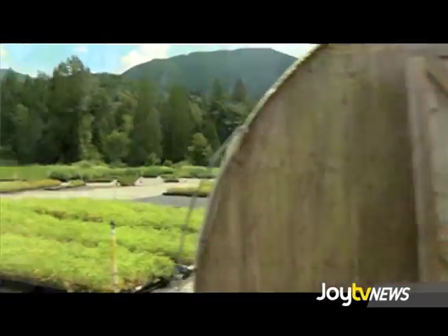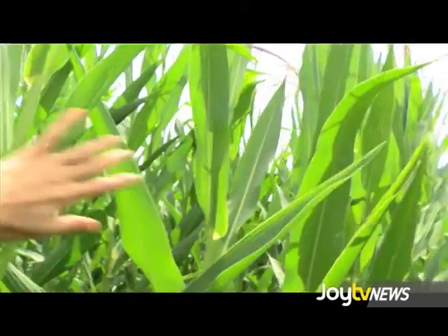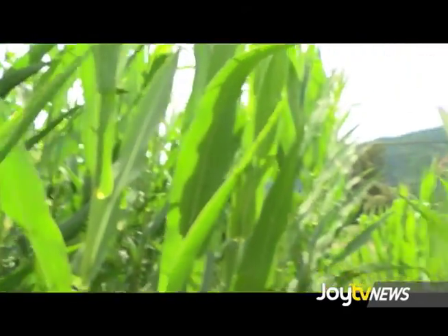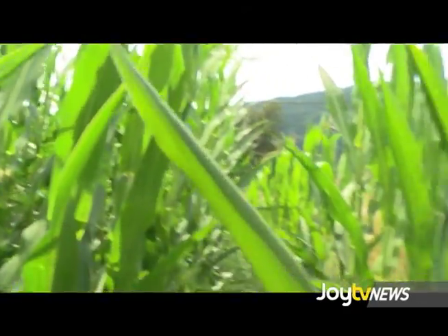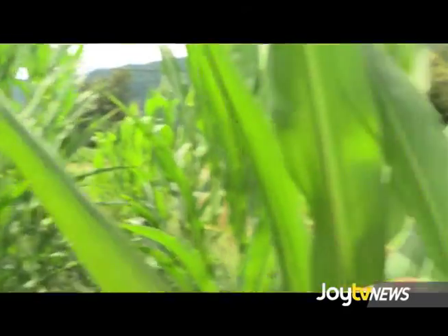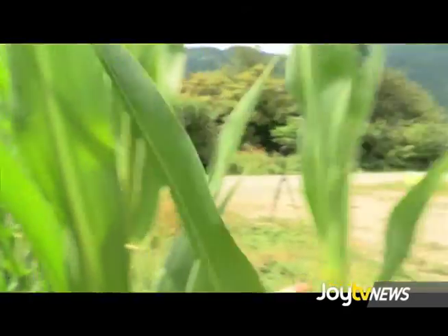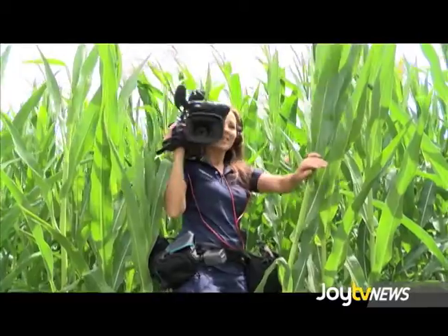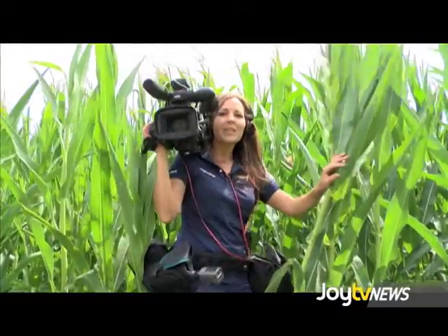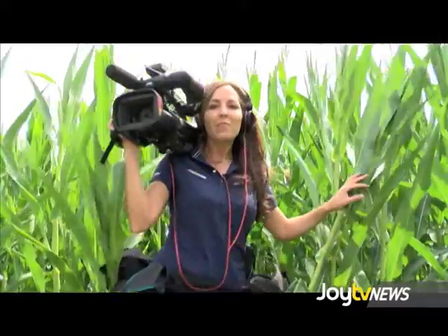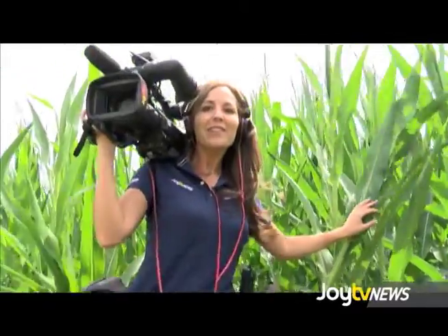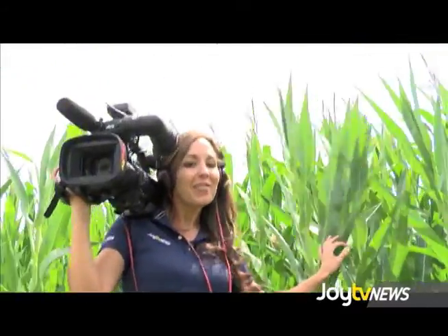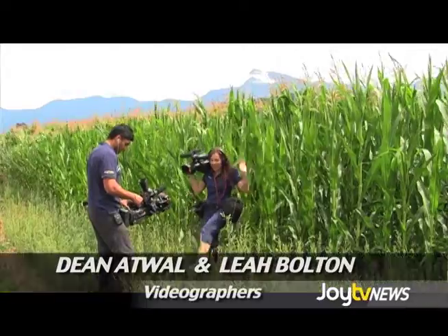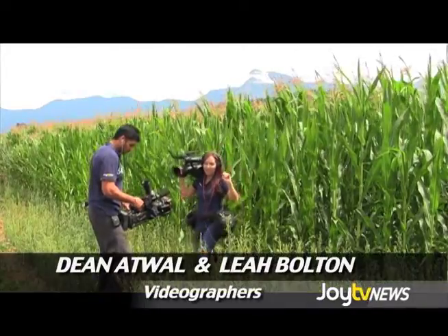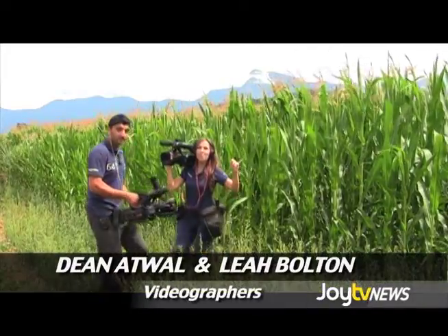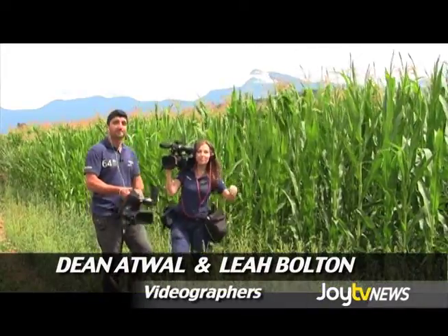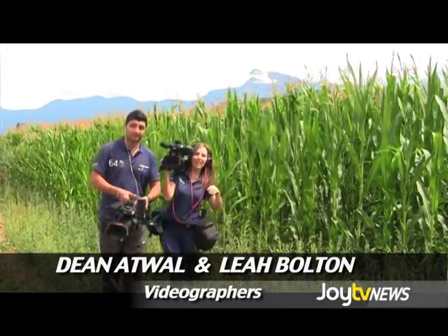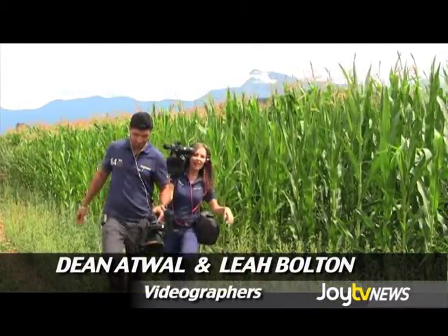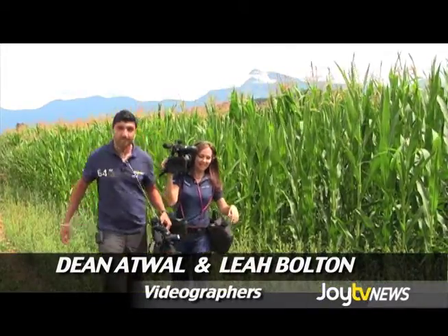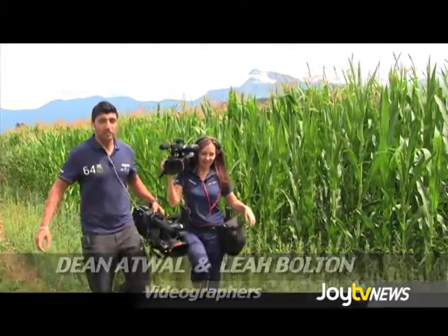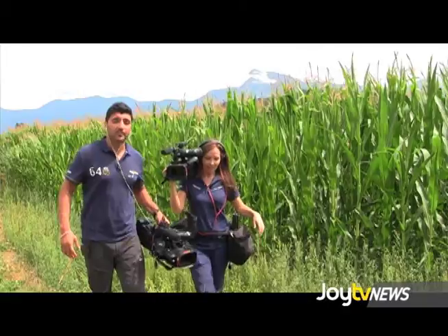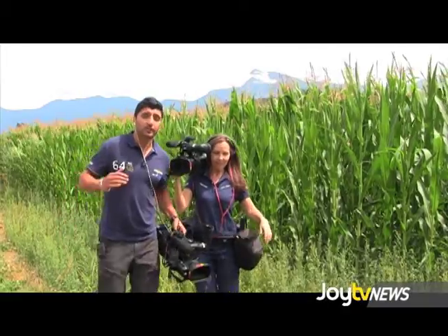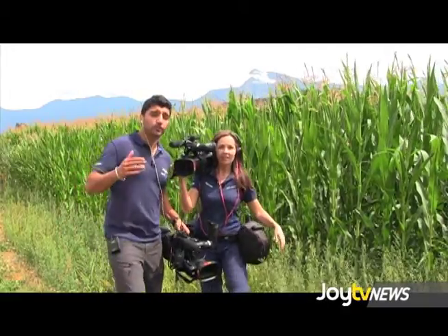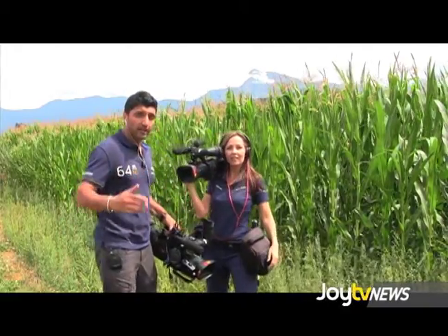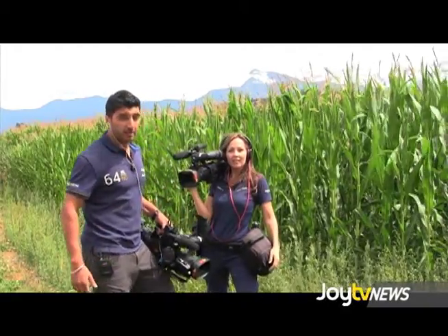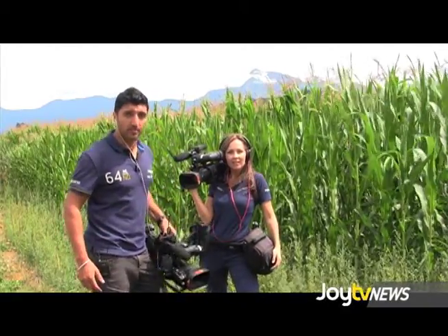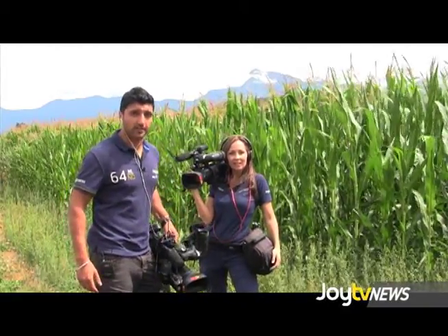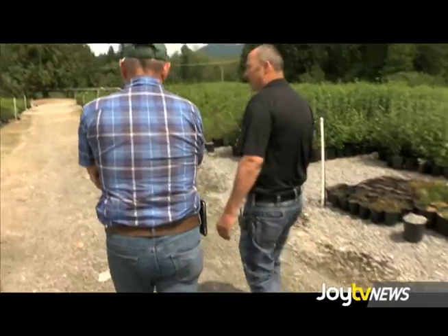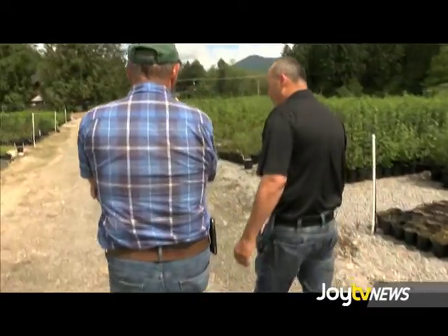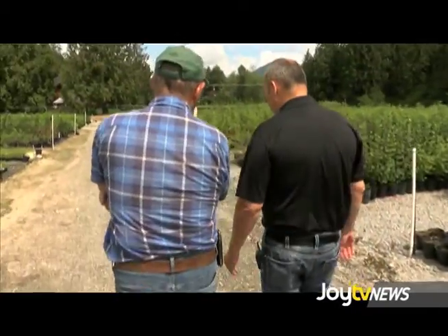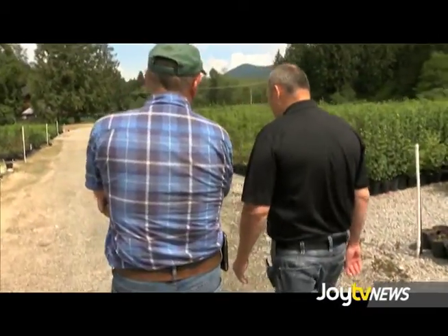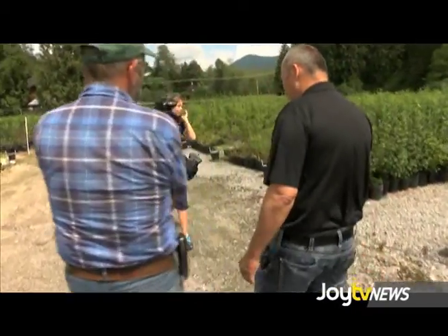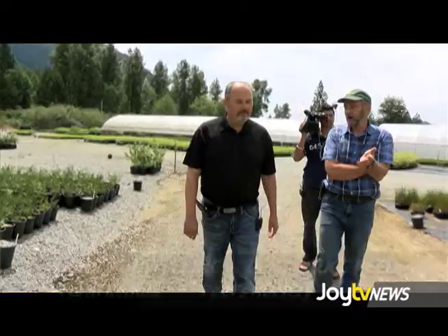A 2014 agricultural report says that BC farmland values increased an average of 4.2% last year, which indicates that sales are still strong in this specialty market. We're looking at what our future is in this property.